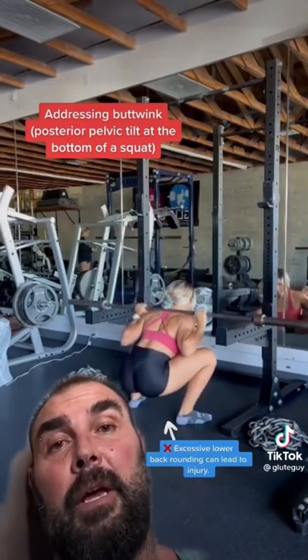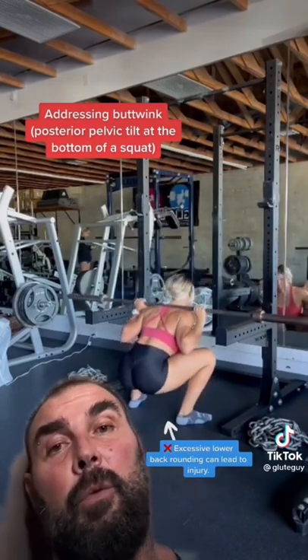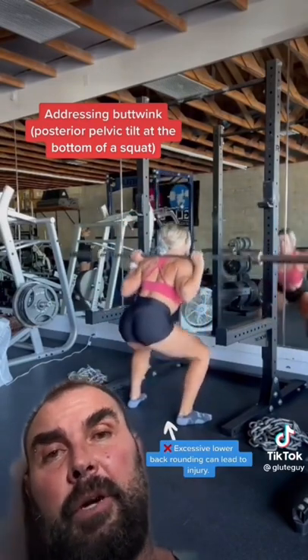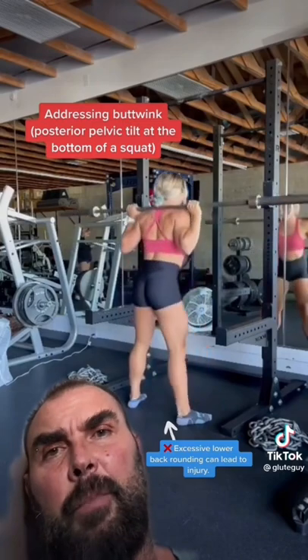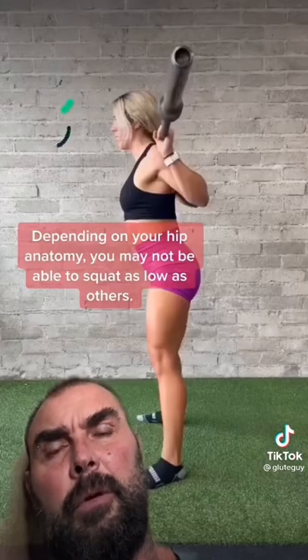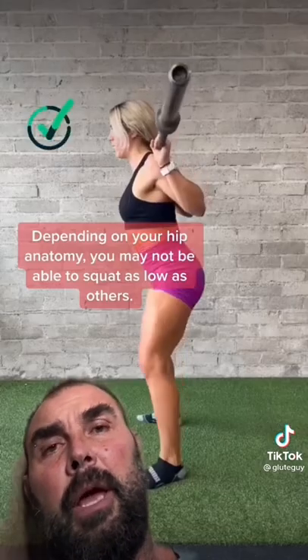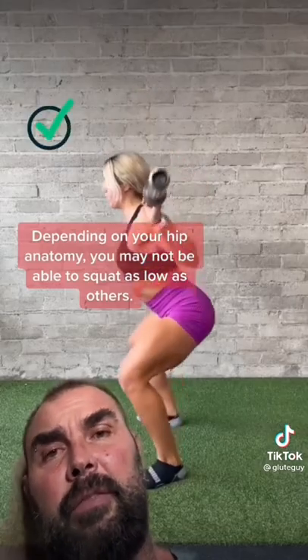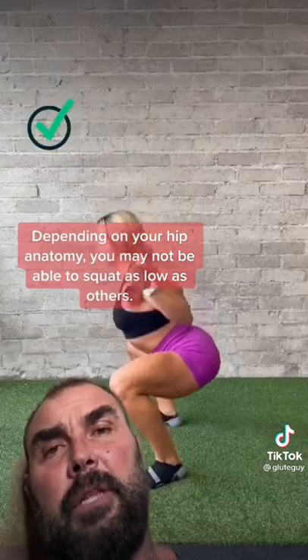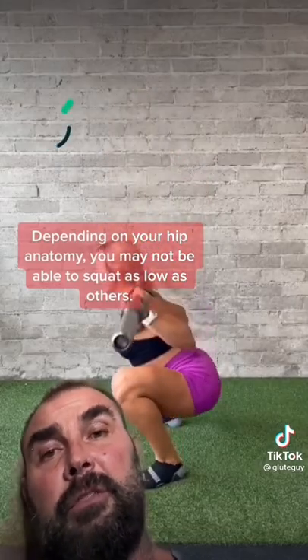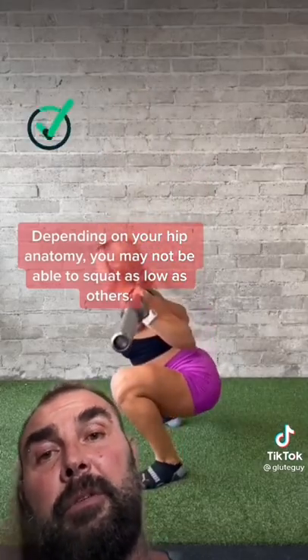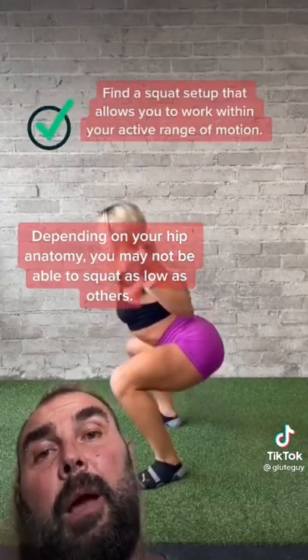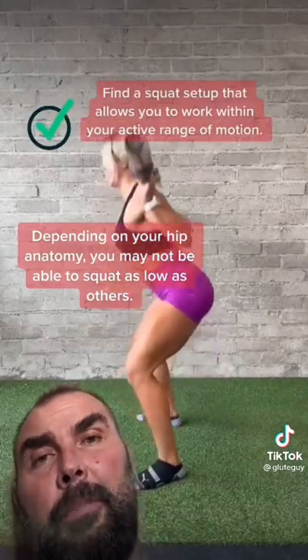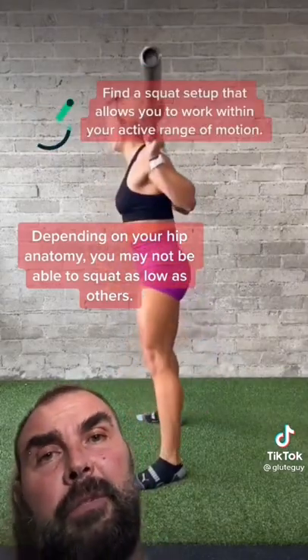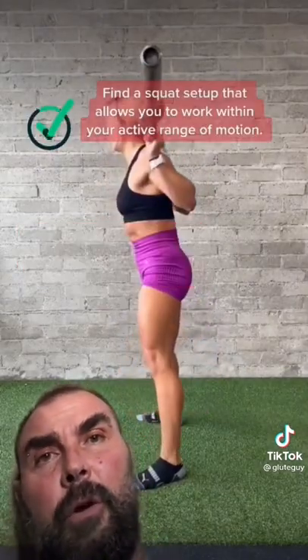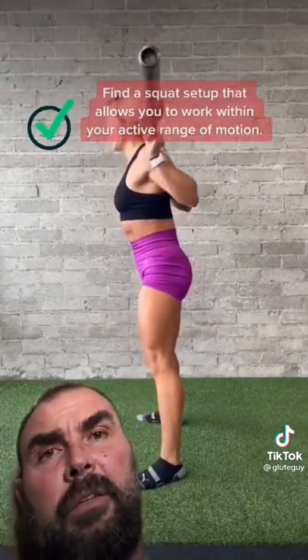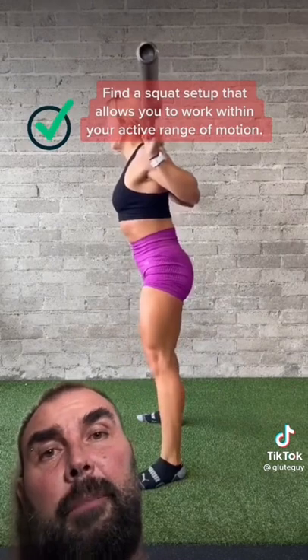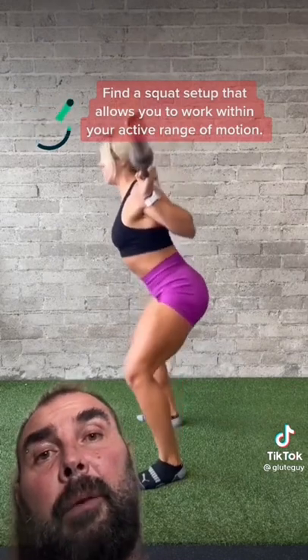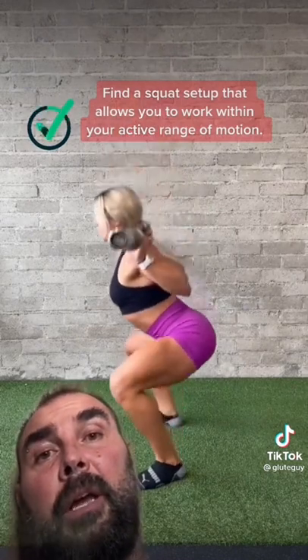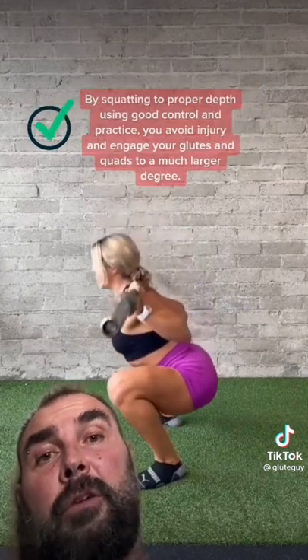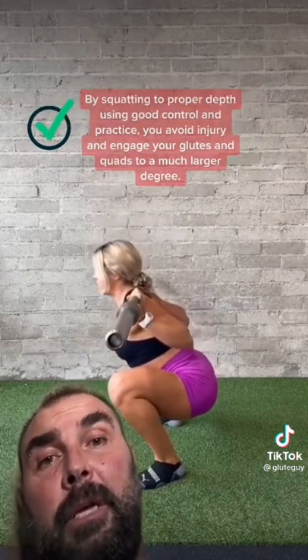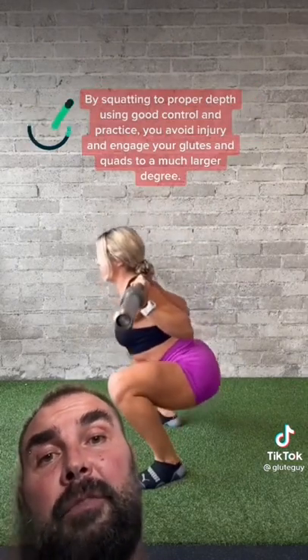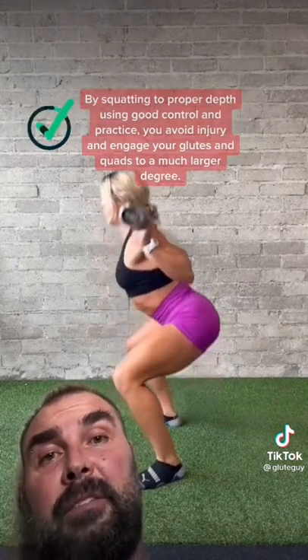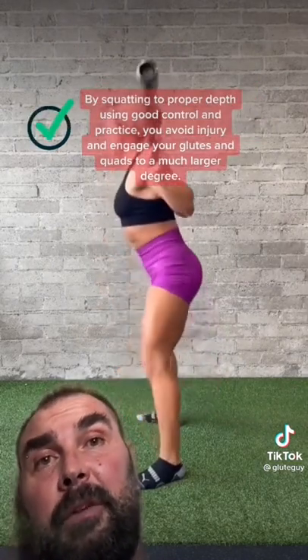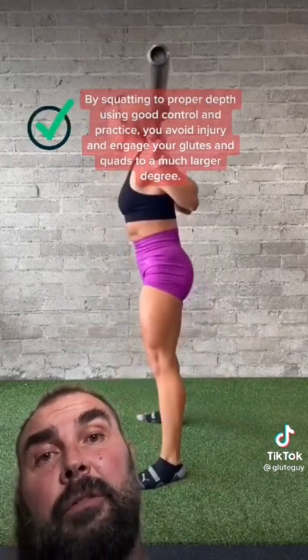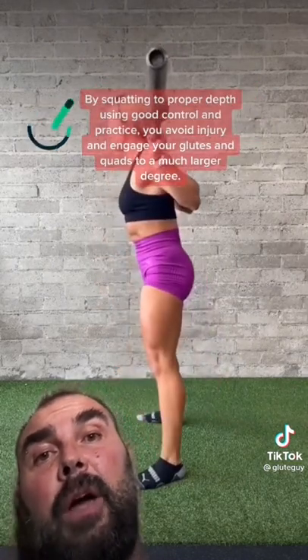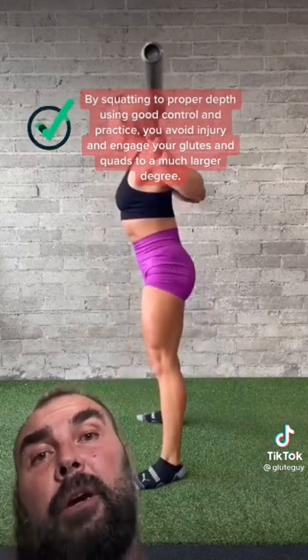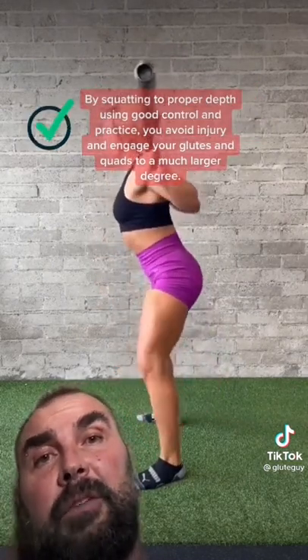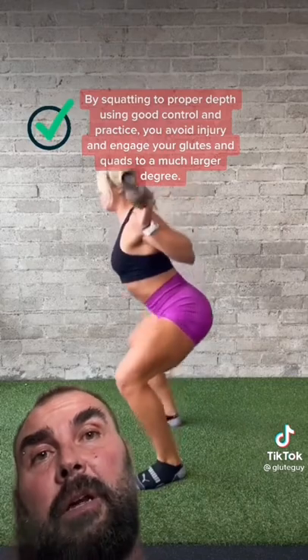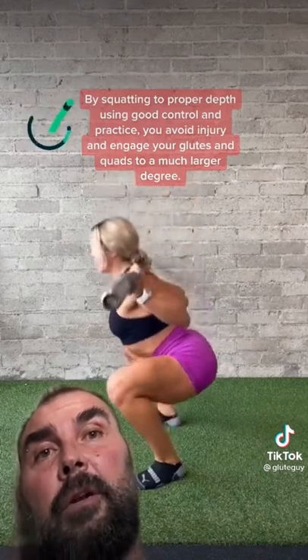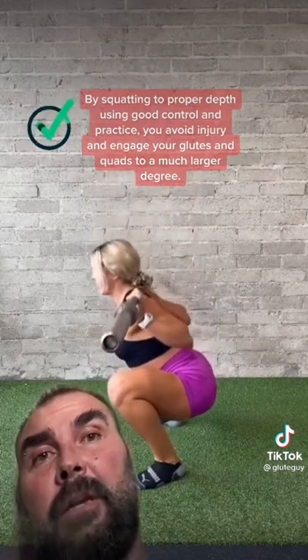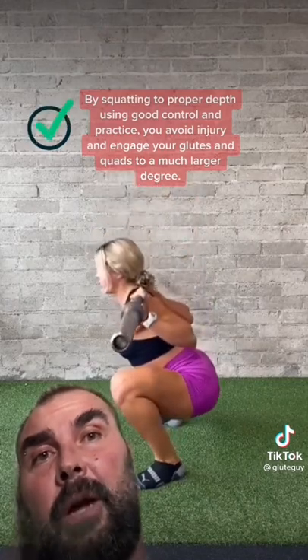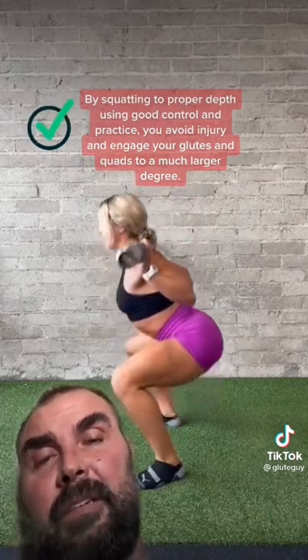You want to avoid that if possible. In these clips, she's demonstrating proper depth. She's not going quite as deep, but she's going deep enough to get the stimulus on the glutes without letting her pelvis tuck under and her low back round excessively.